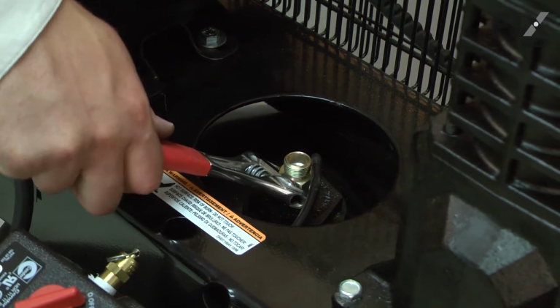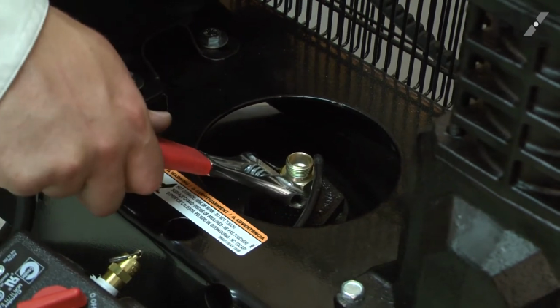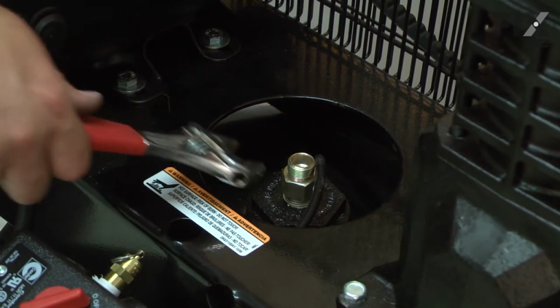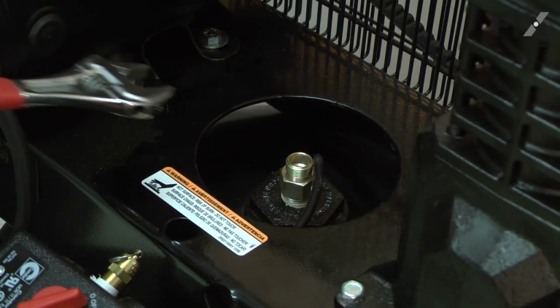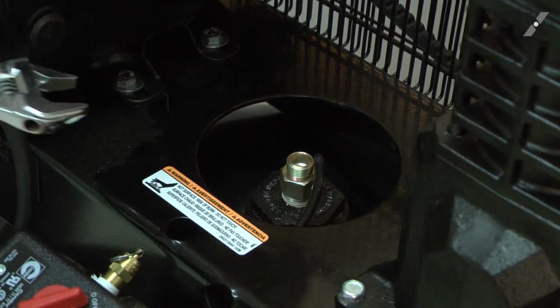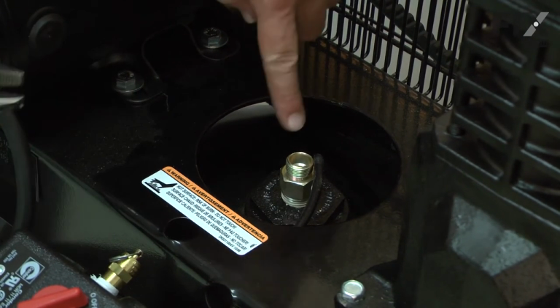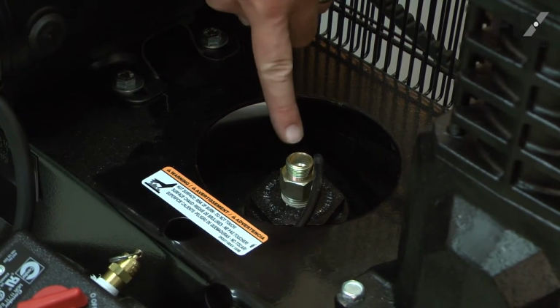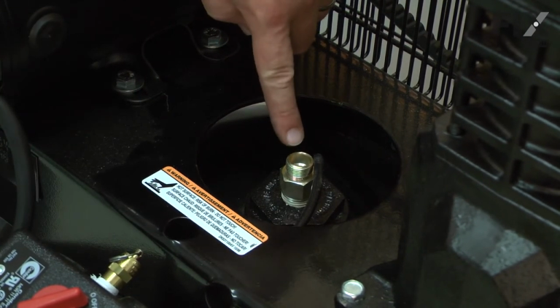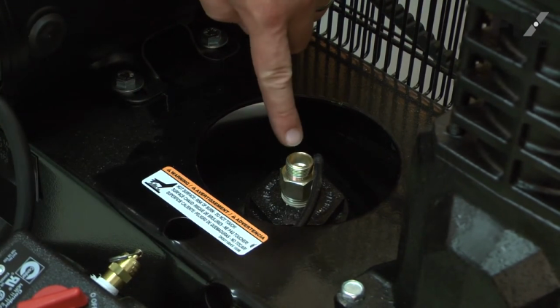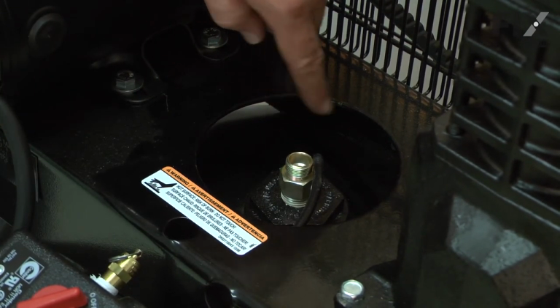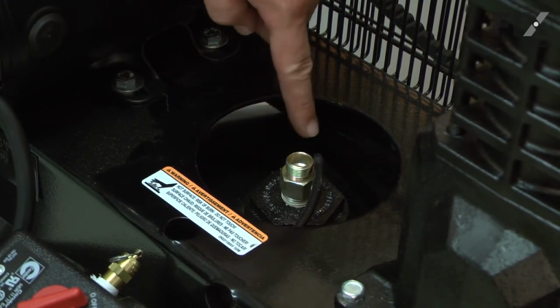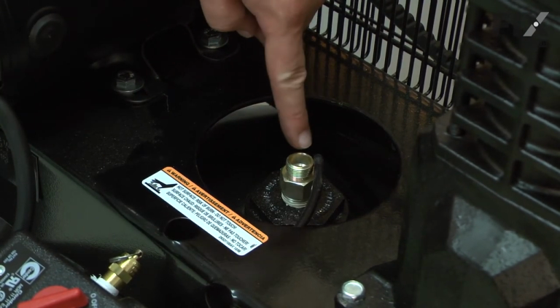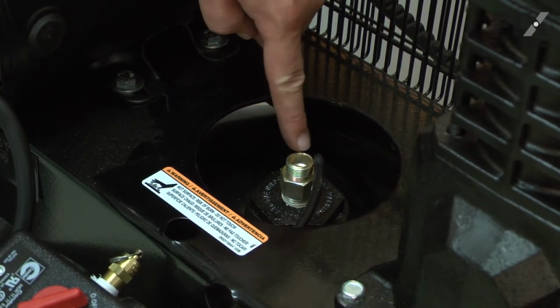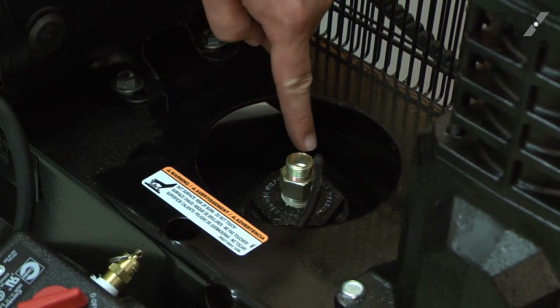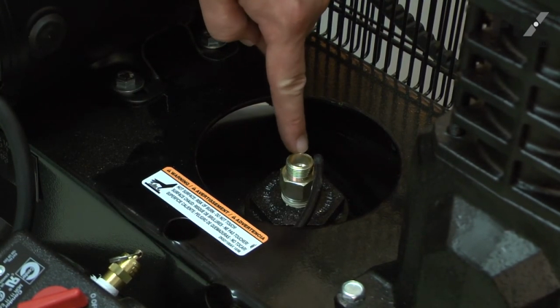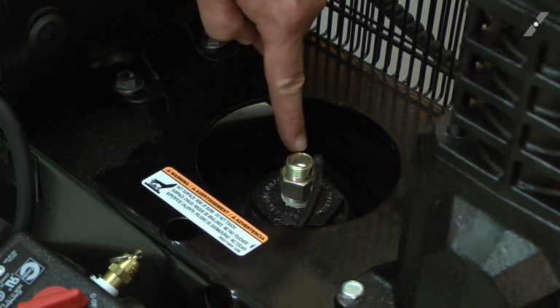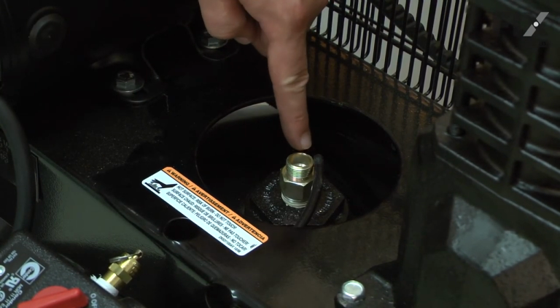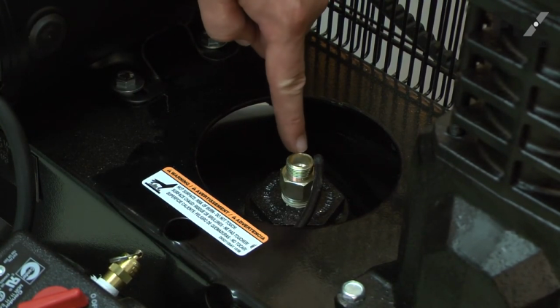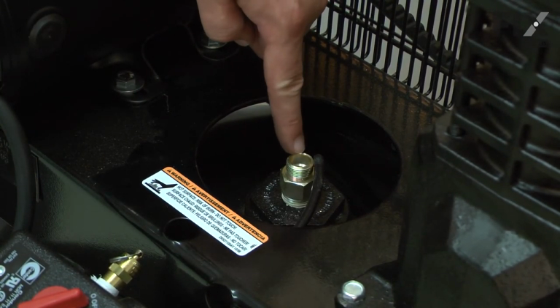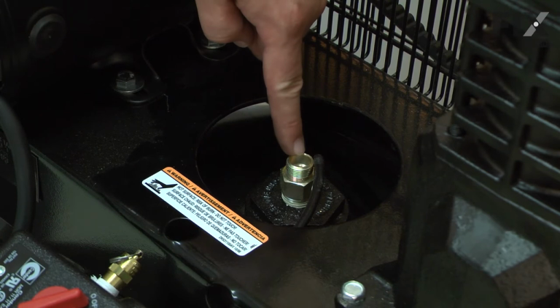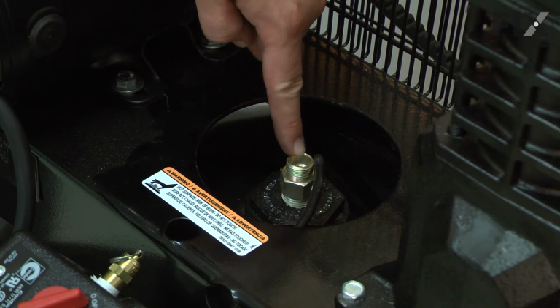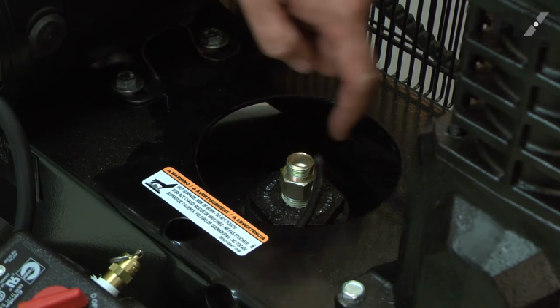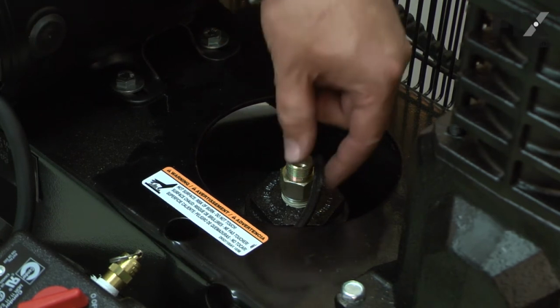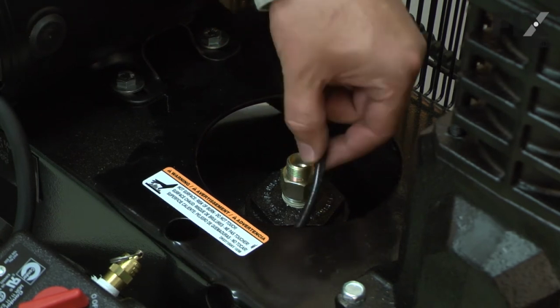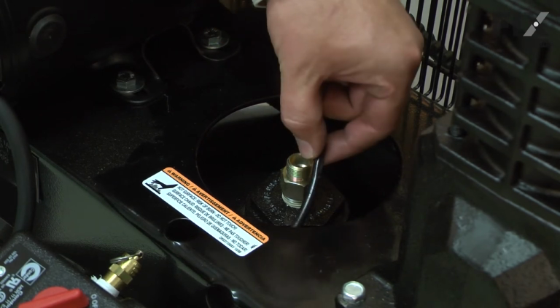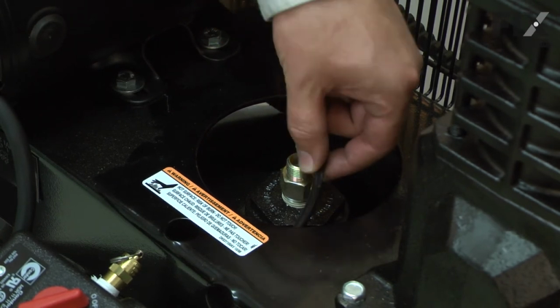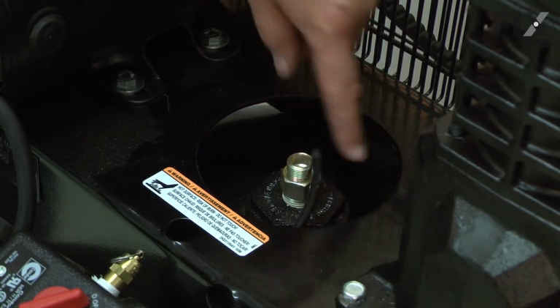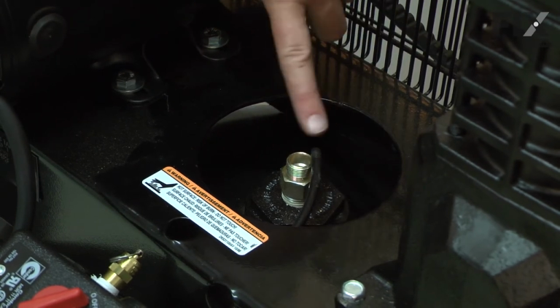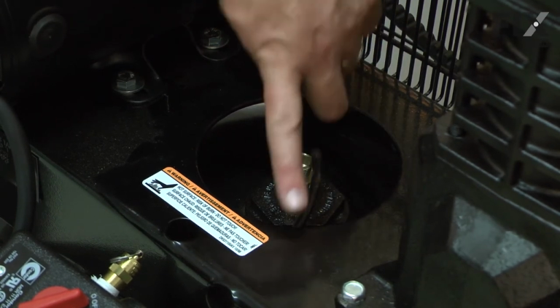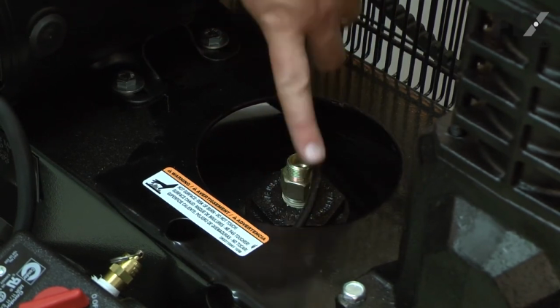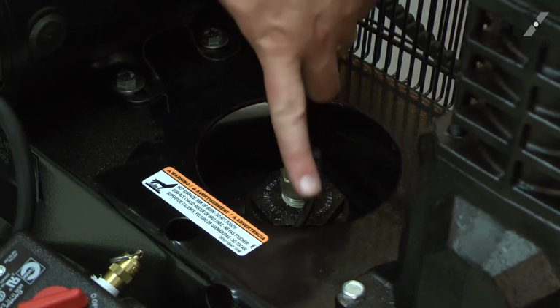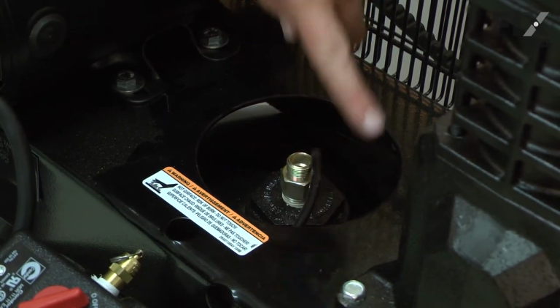As the check valve begins to get tight, I'll rotate it around until the opening for the unloader tube is in line with the tube.